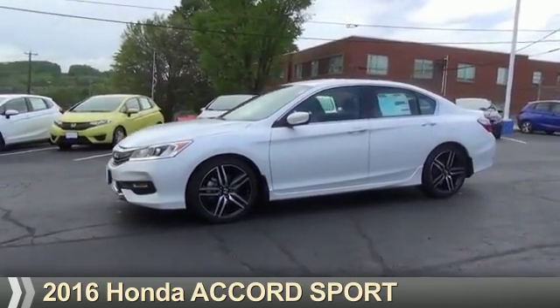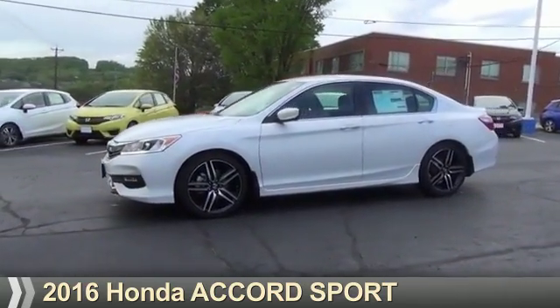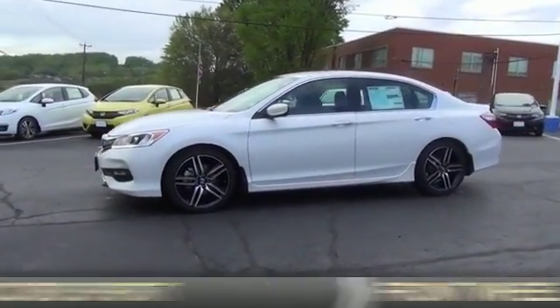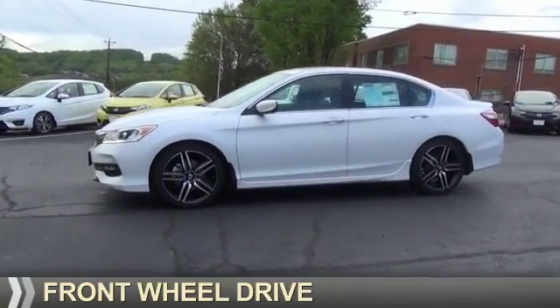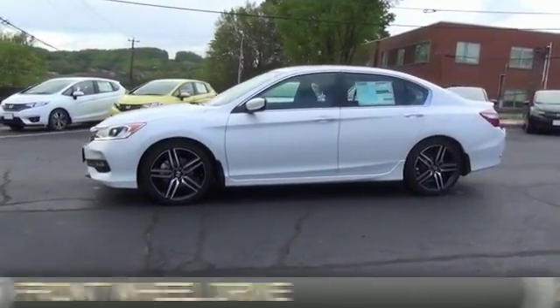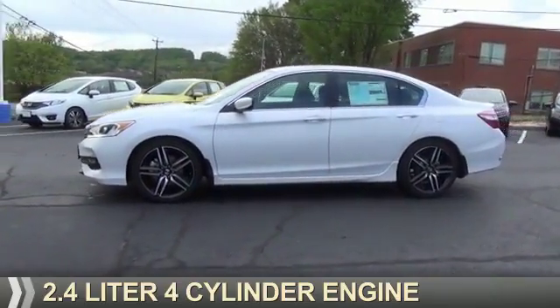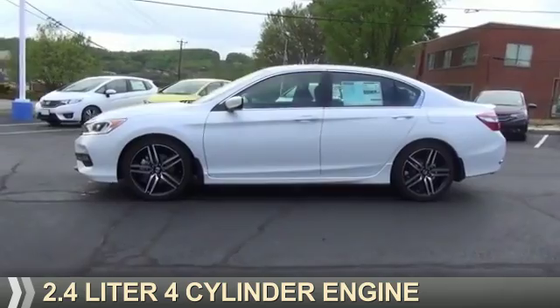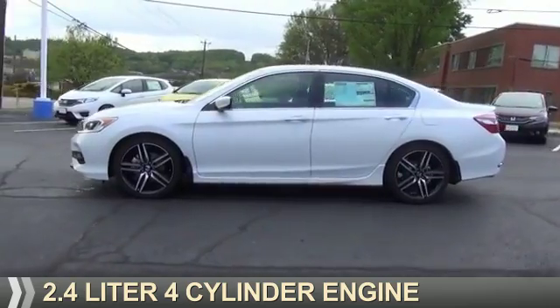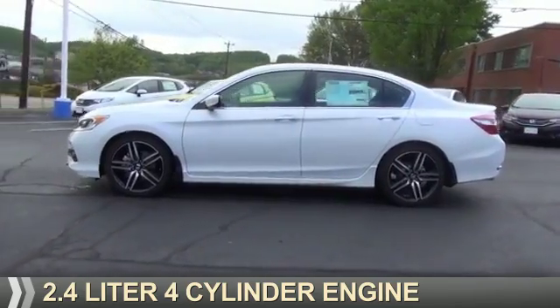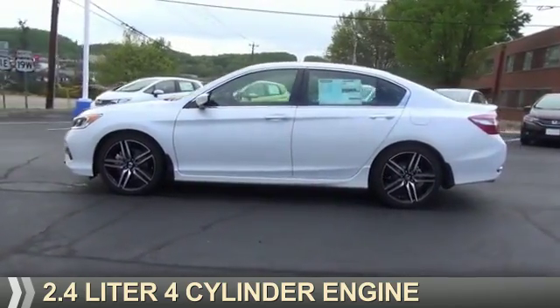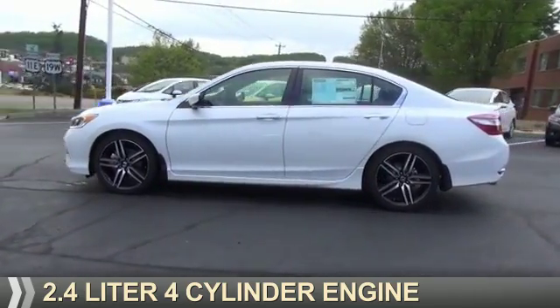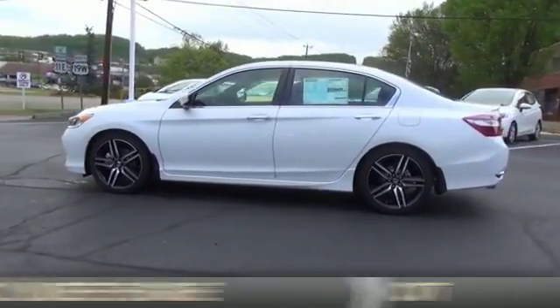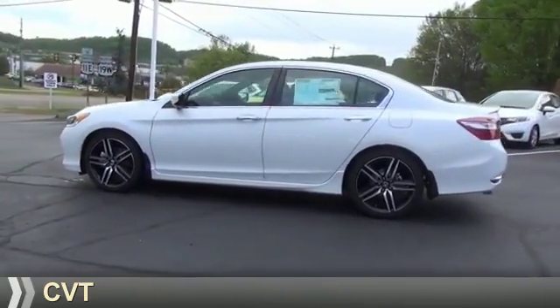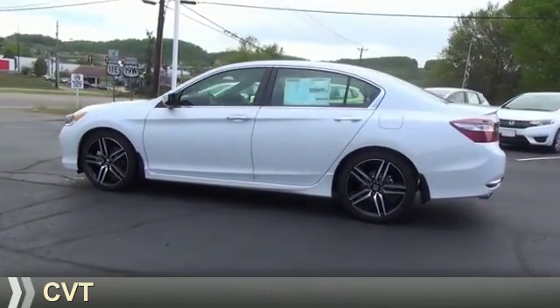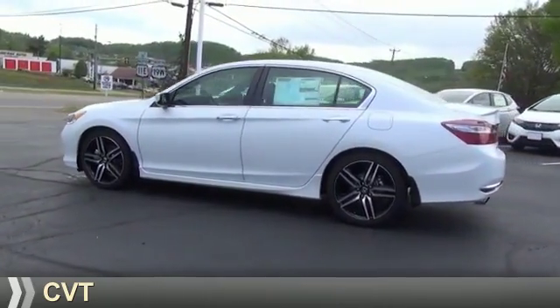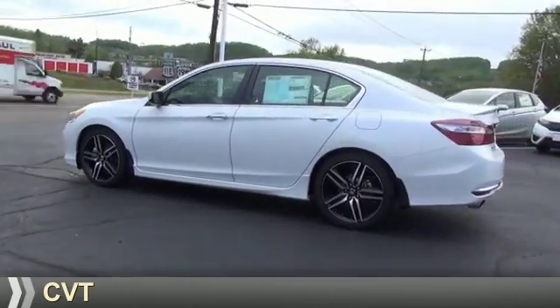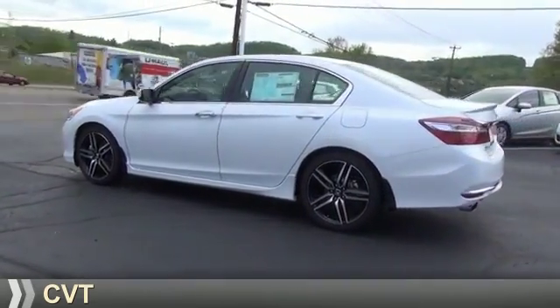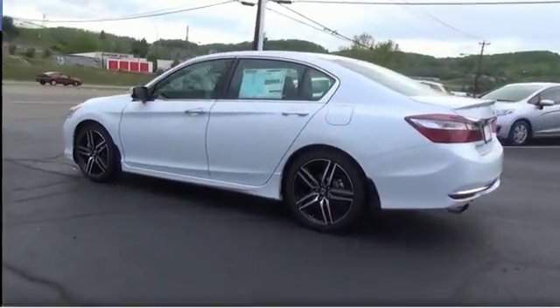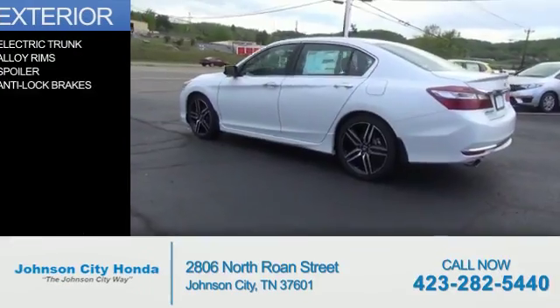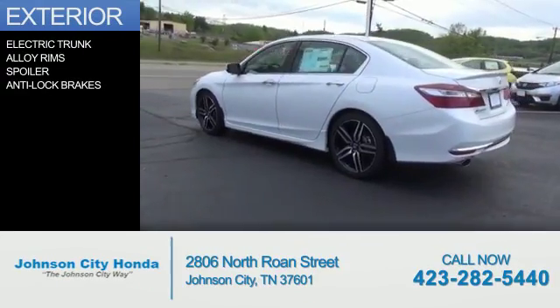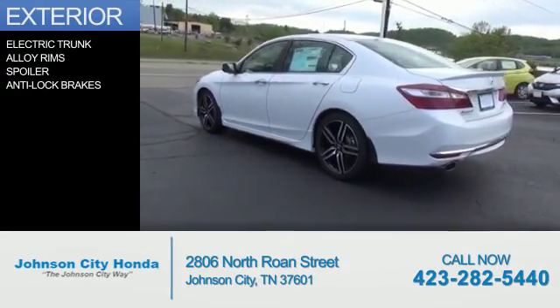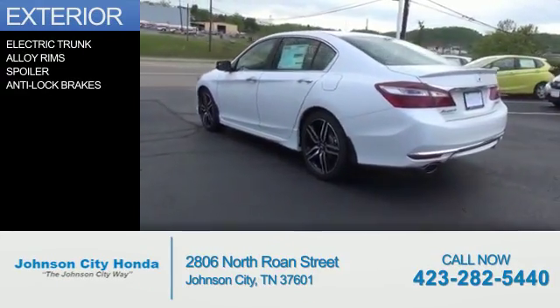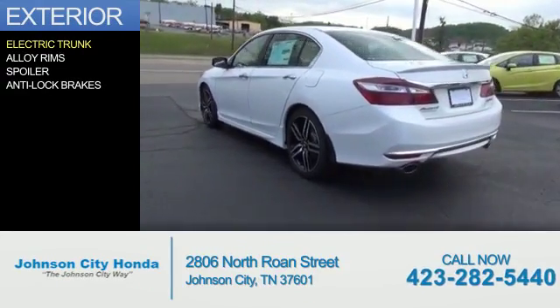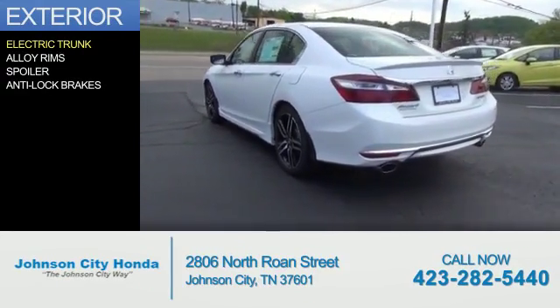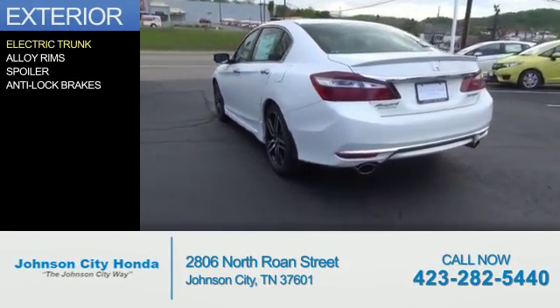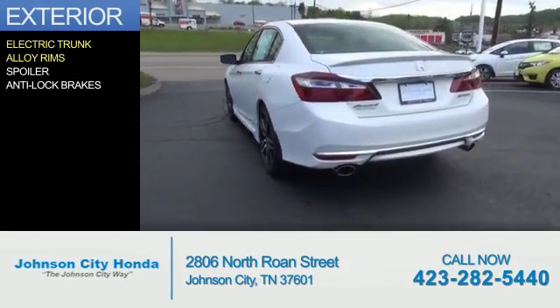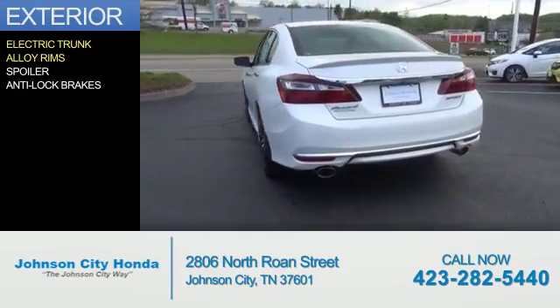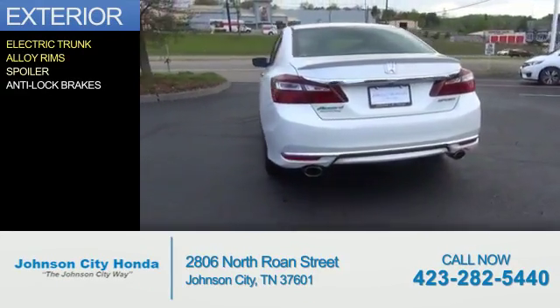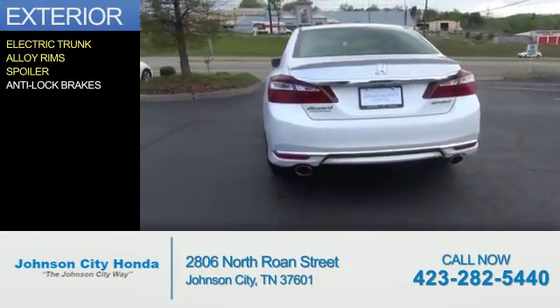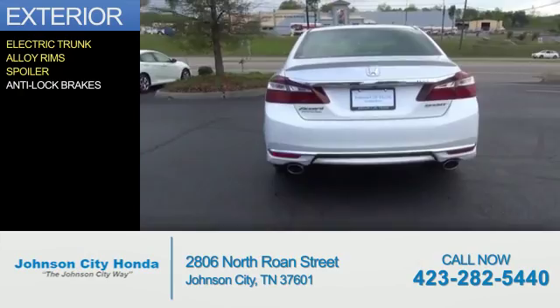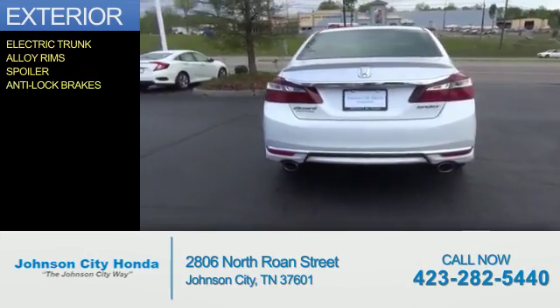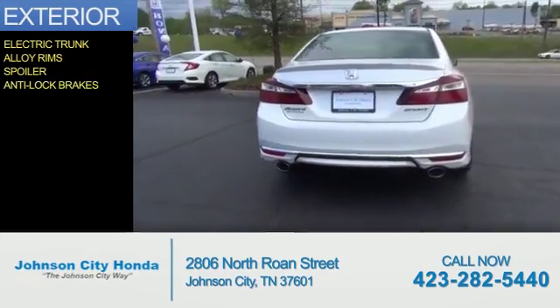It's powered by Front Wheel Drive, a 2.4-liter 4-cylinder engine, and a continuously variable transmission. The features include electric trunk, alloy rims, a spoiler, and anti-lock brakes.